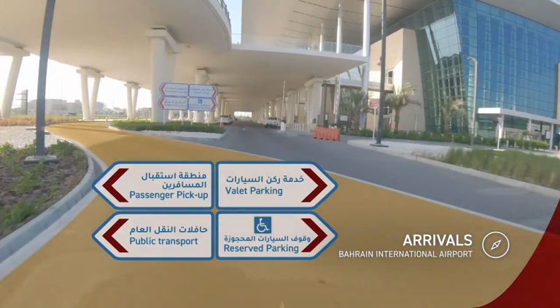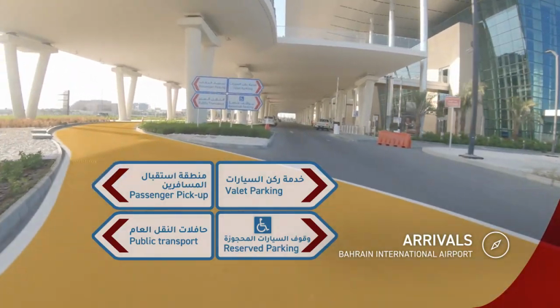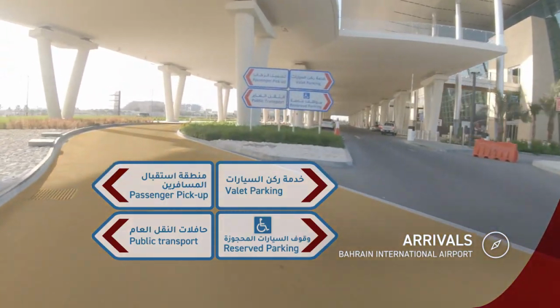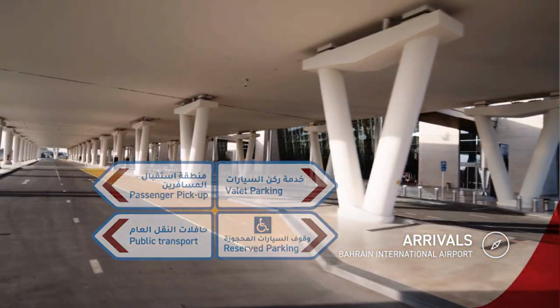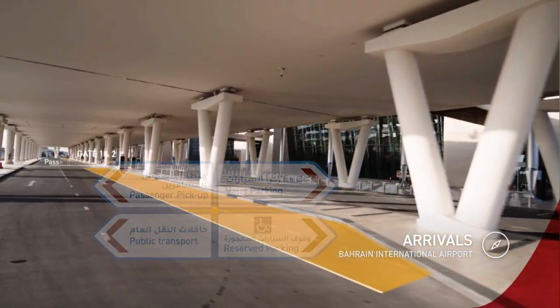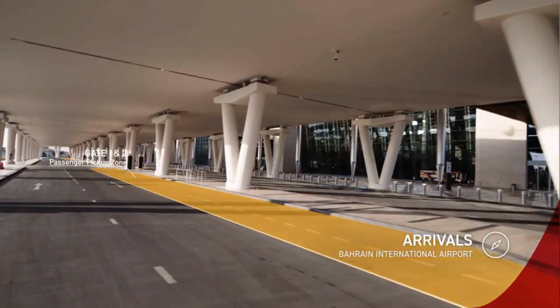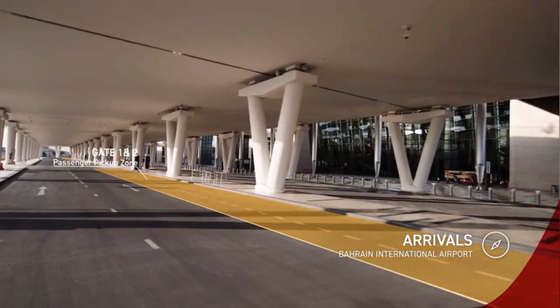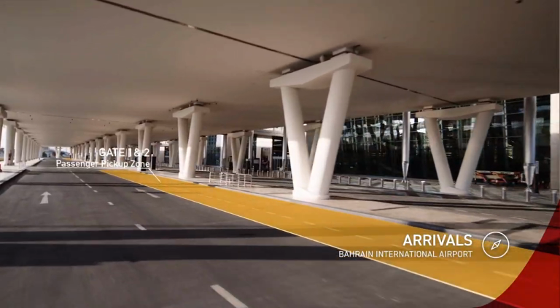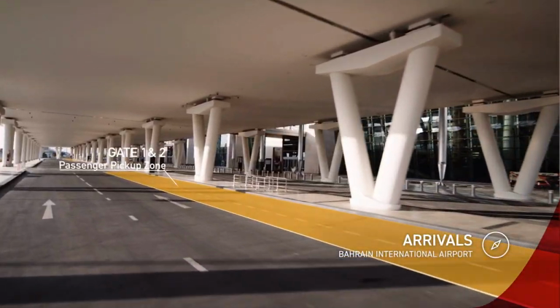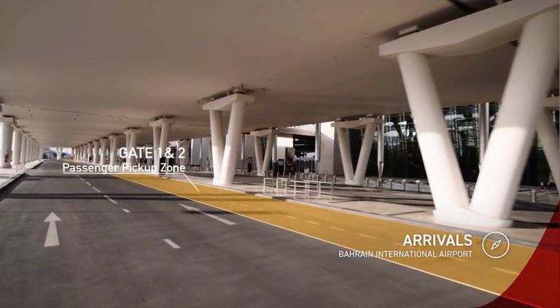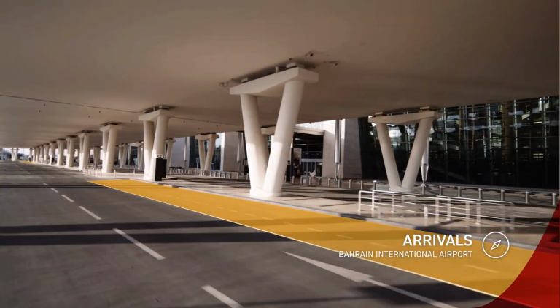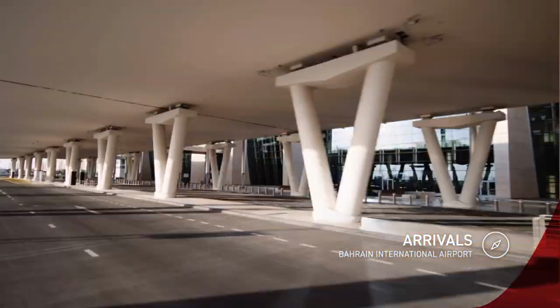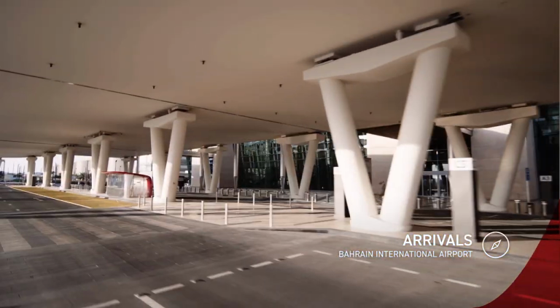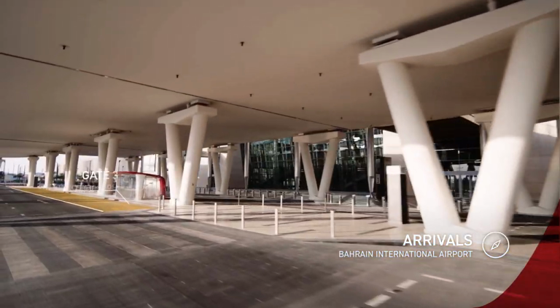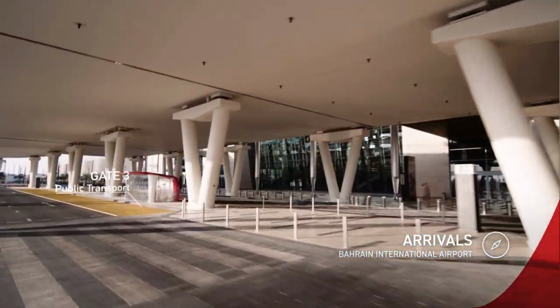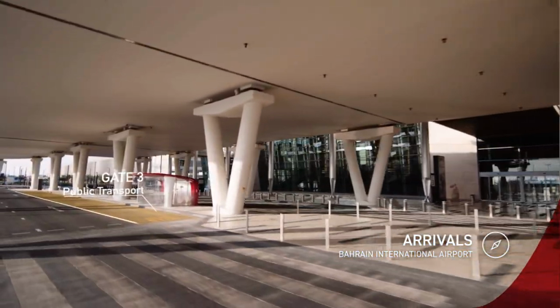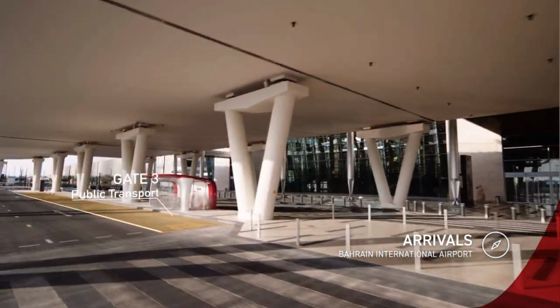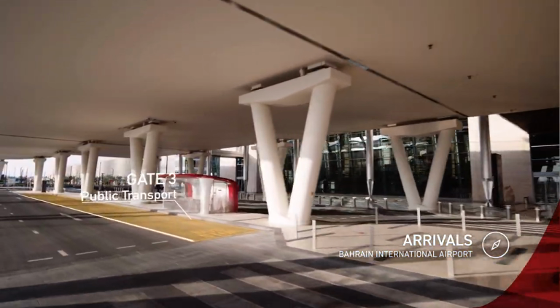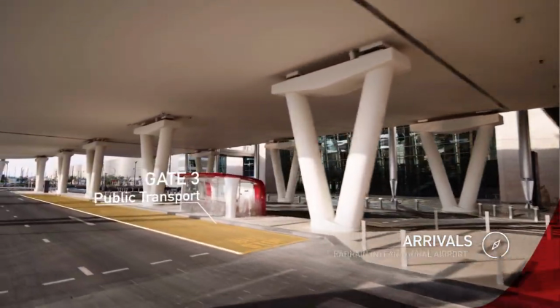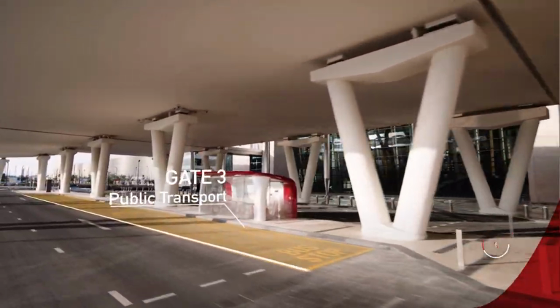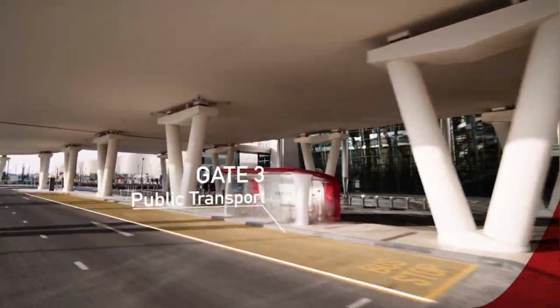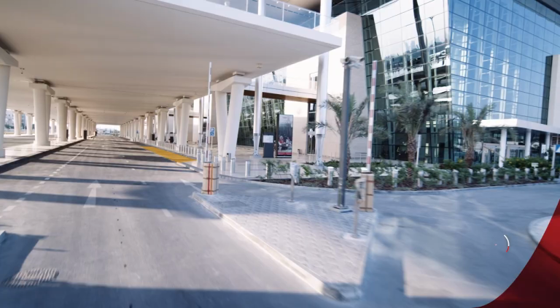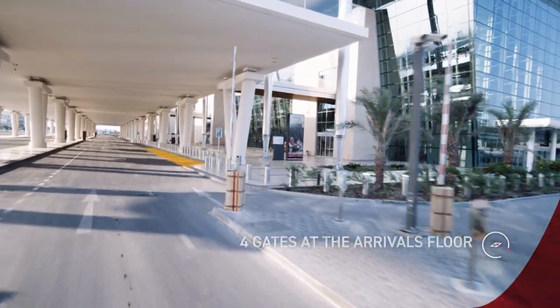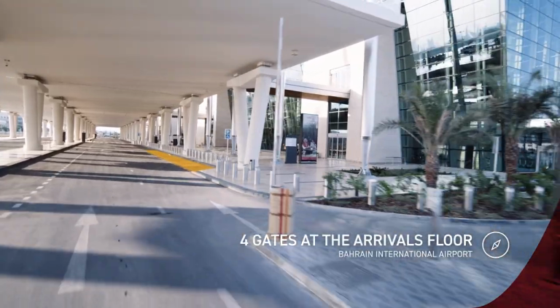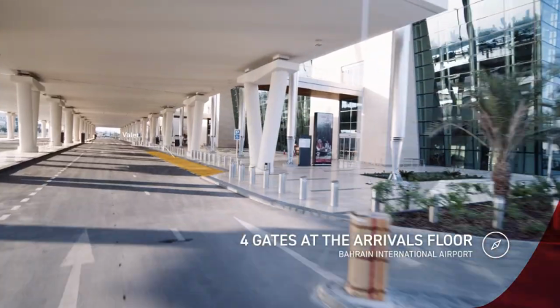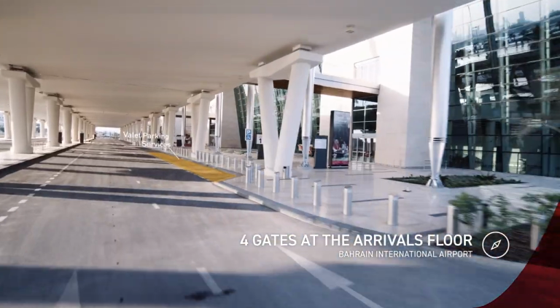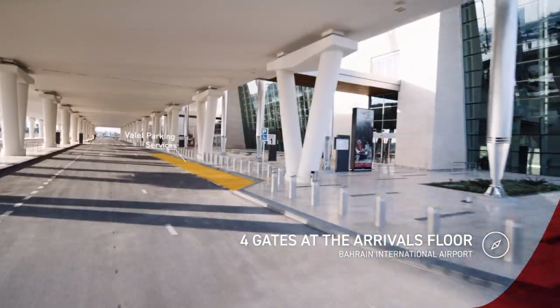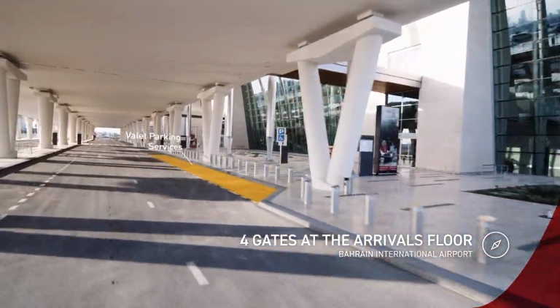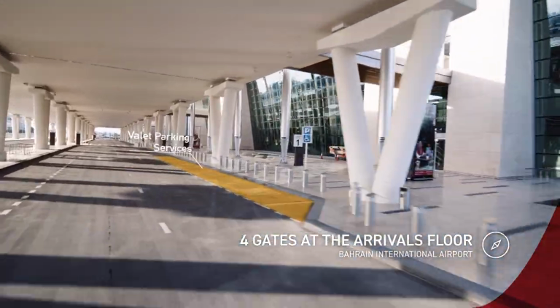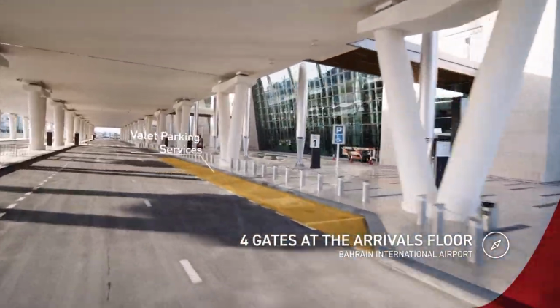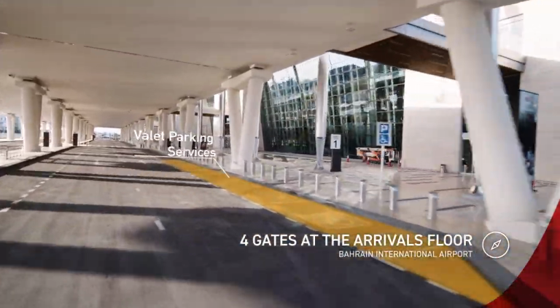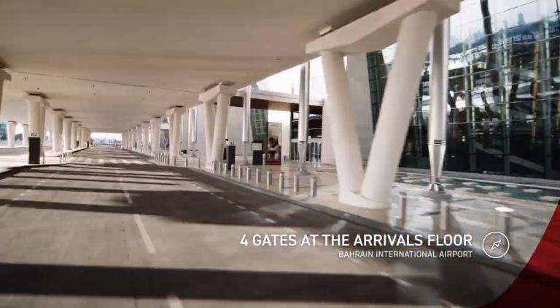Keep left to pick up passengers. If you're going by bus, the public transport waiting area is within the same zone. If you're using the valet parking service, you can collect your vehicle at gate one.